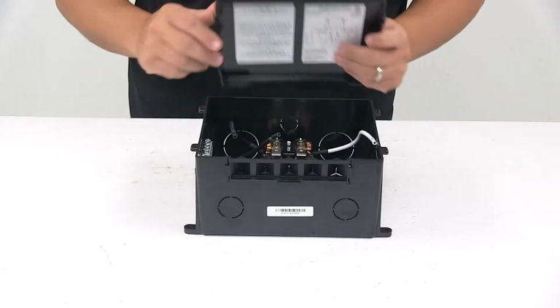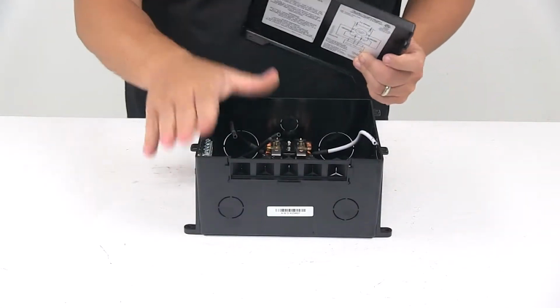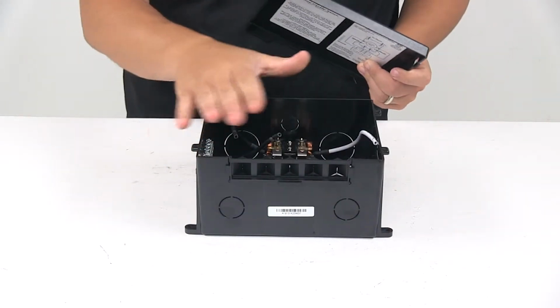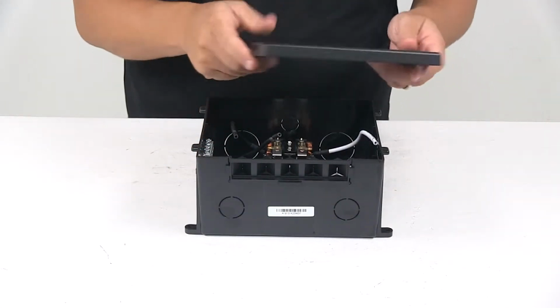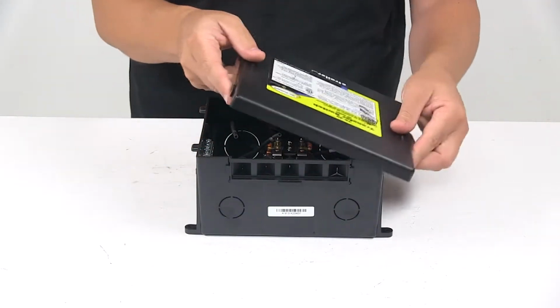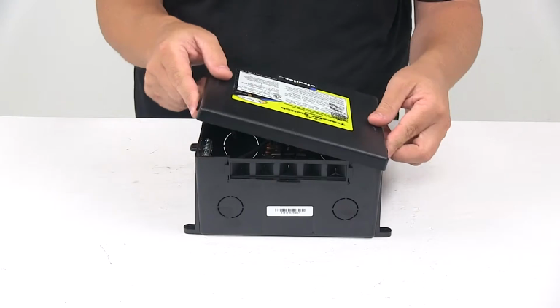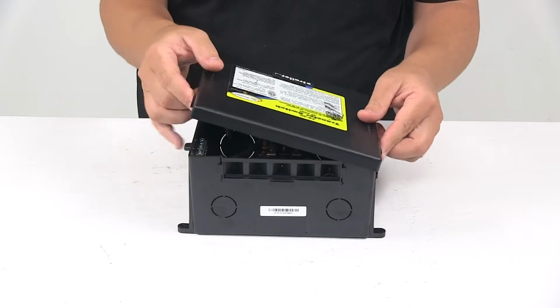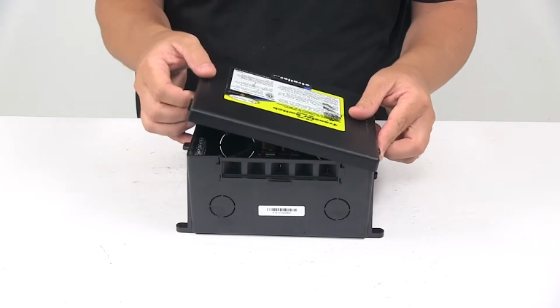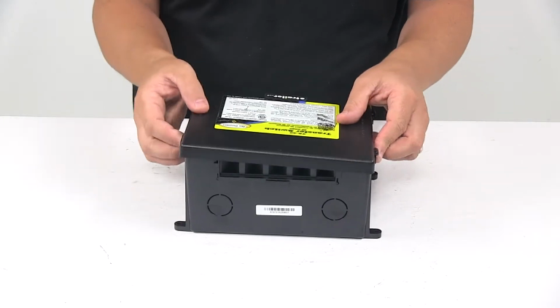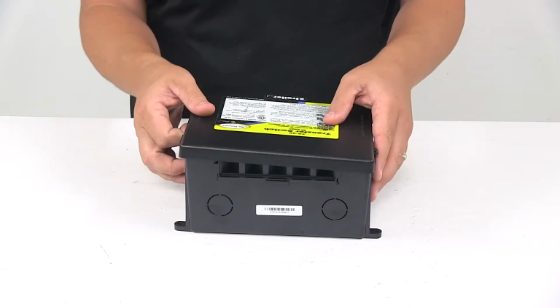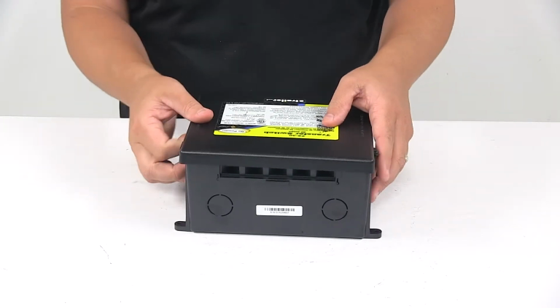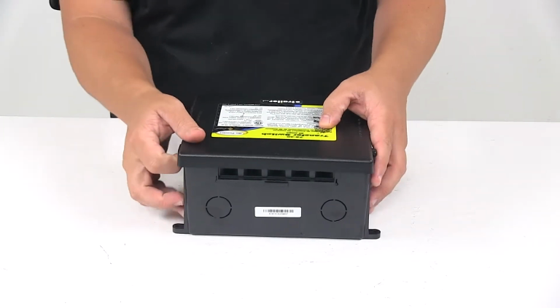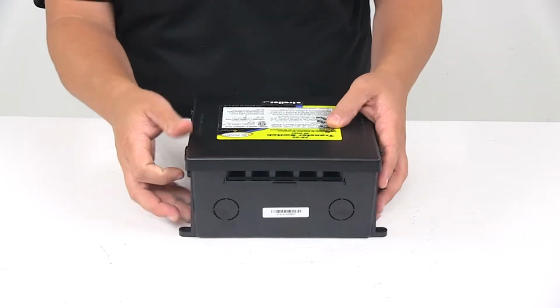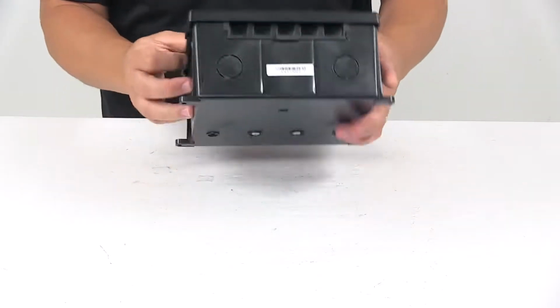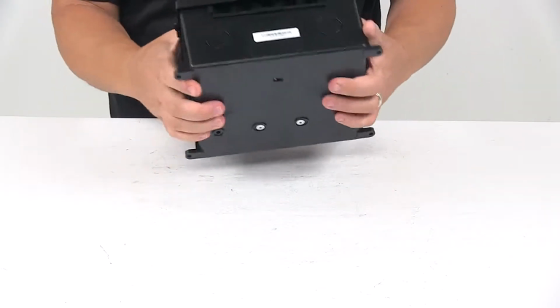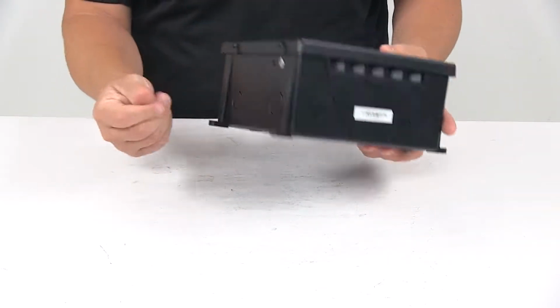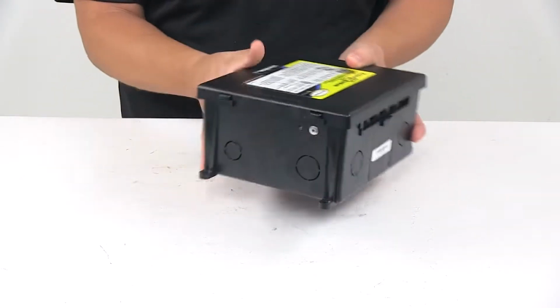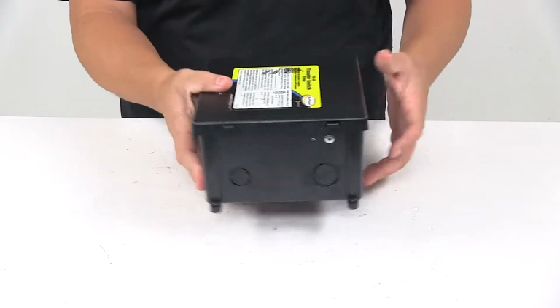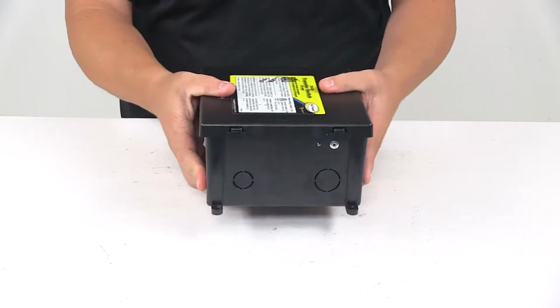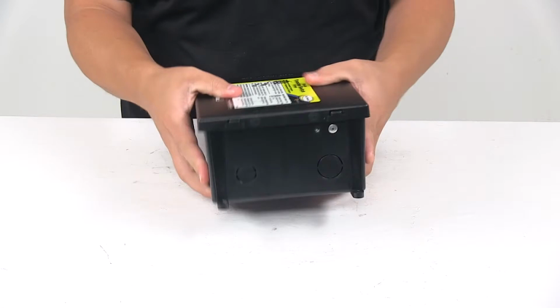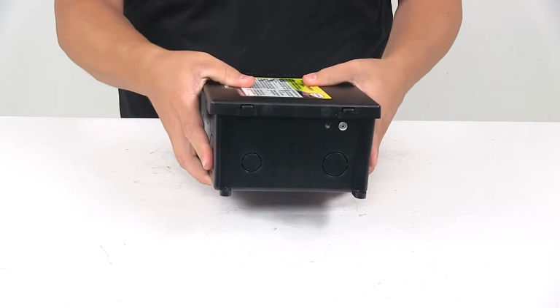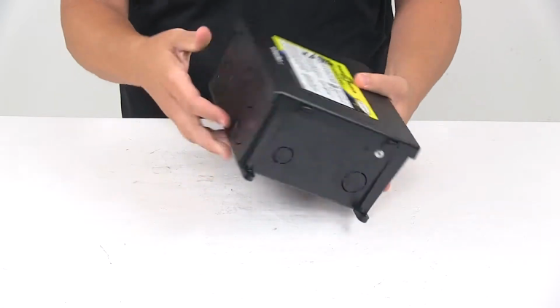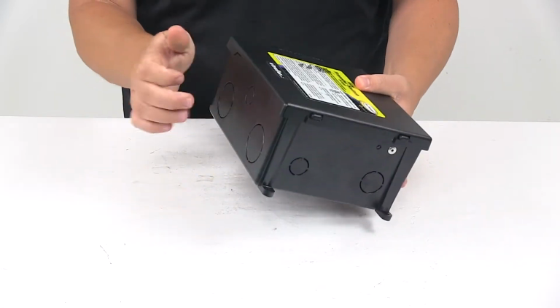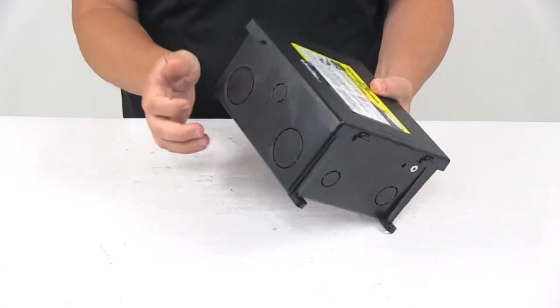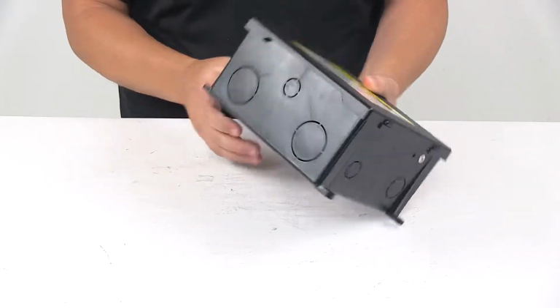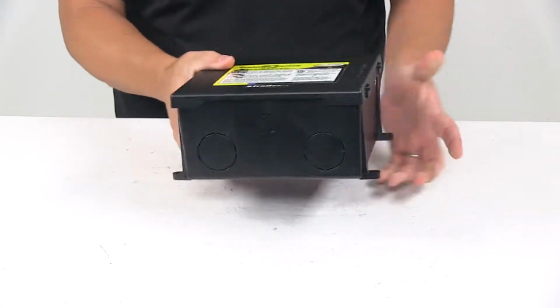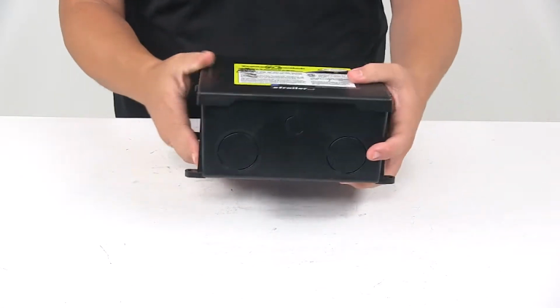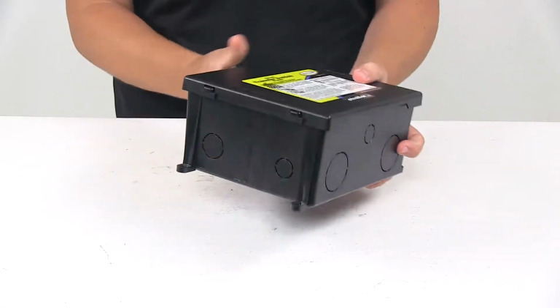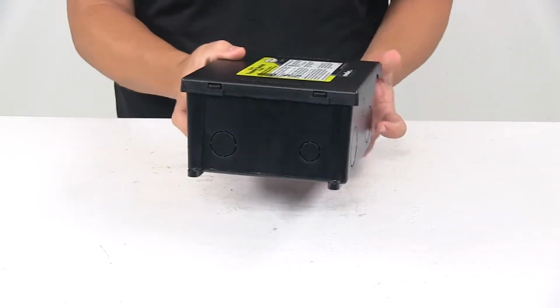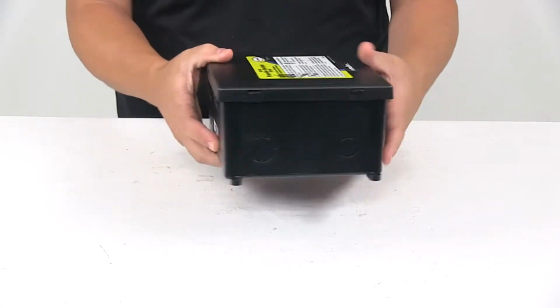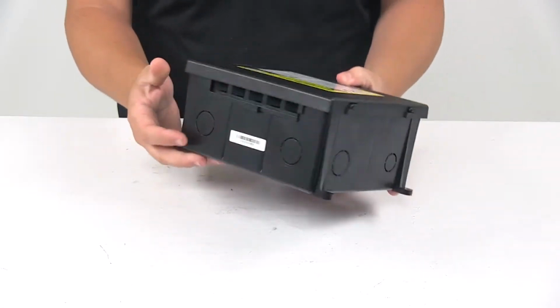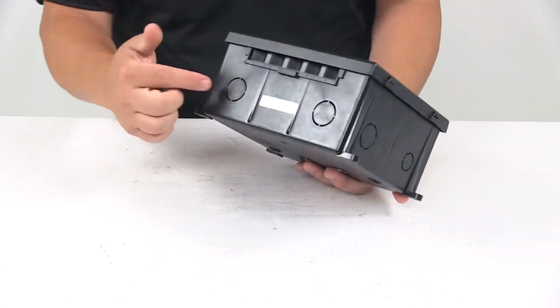The enclosure is plastic — a nice durable plastic, not flimsy or cheap feeling. Nice durable design, and you've got the punch outs where needed all around the box.